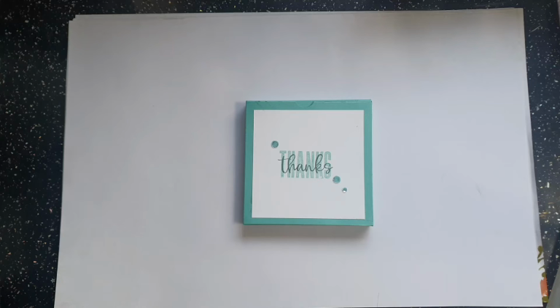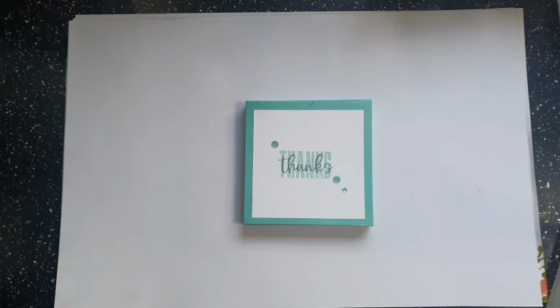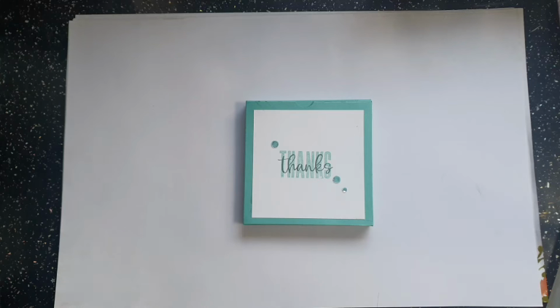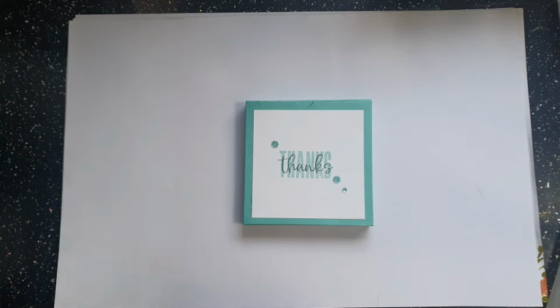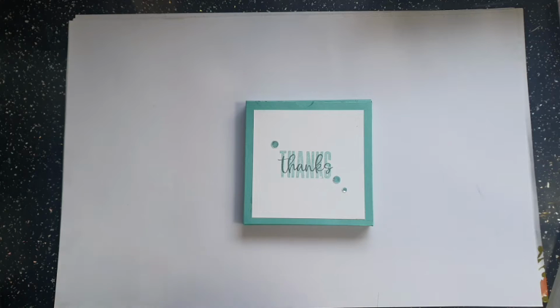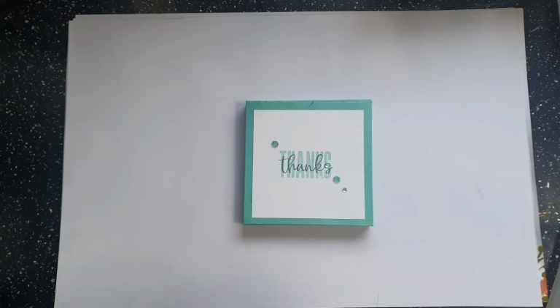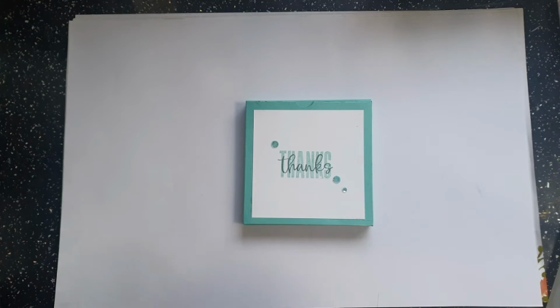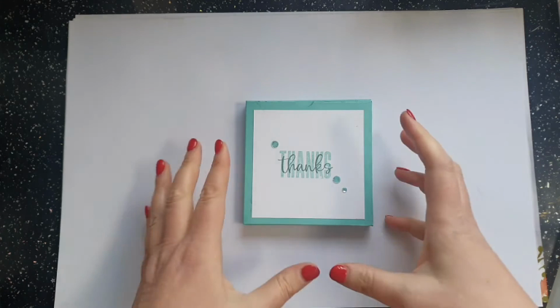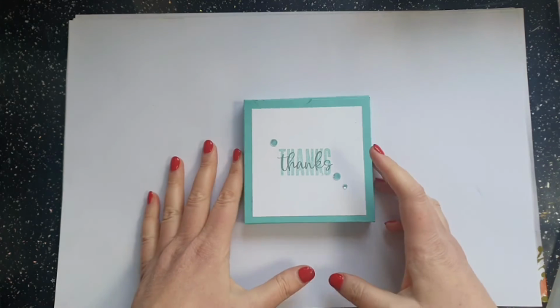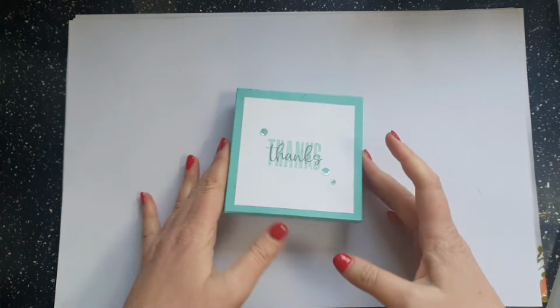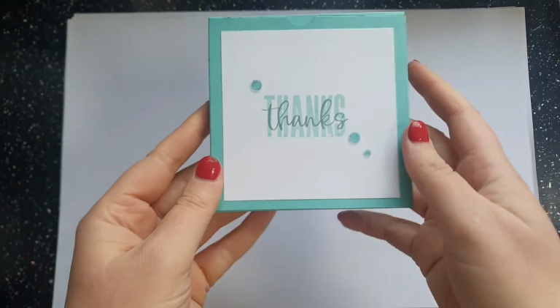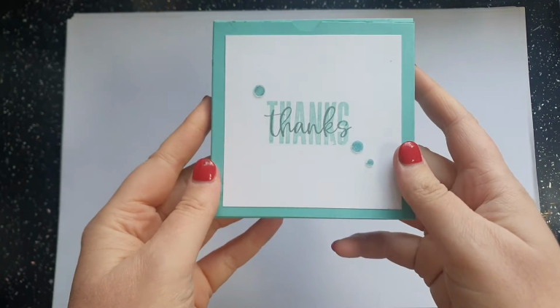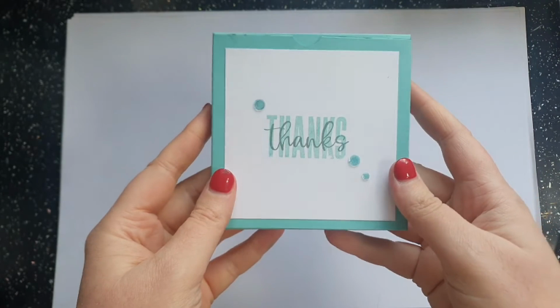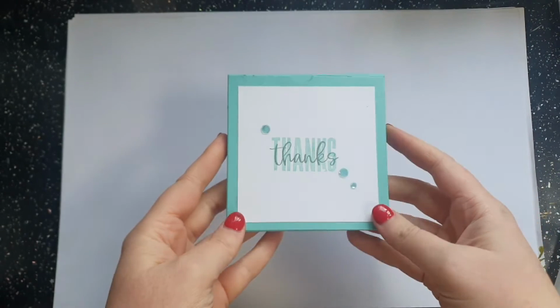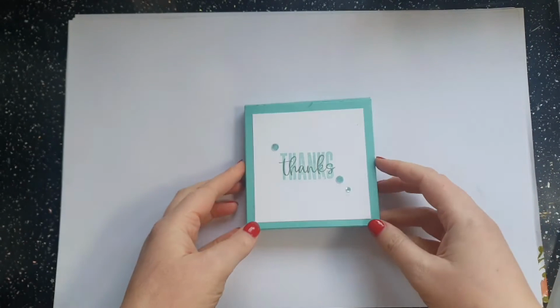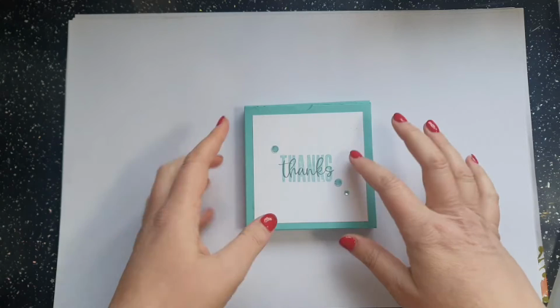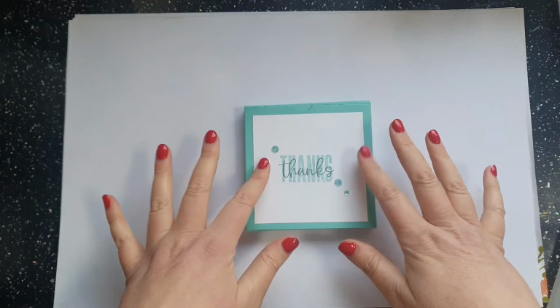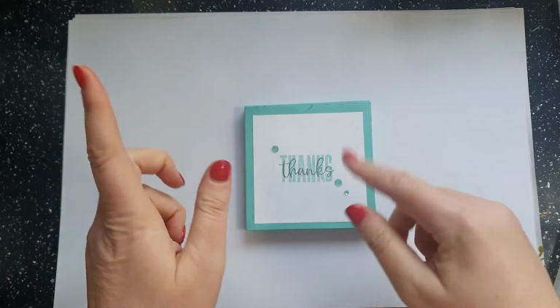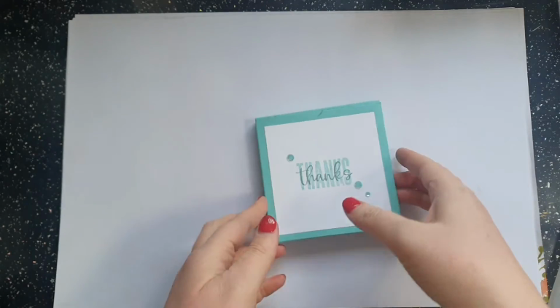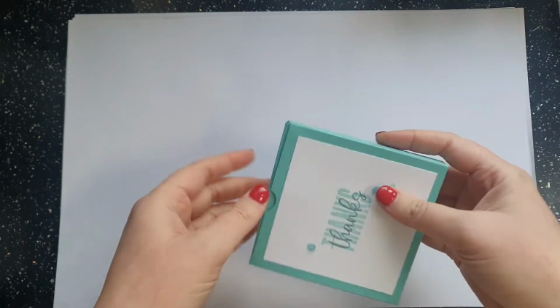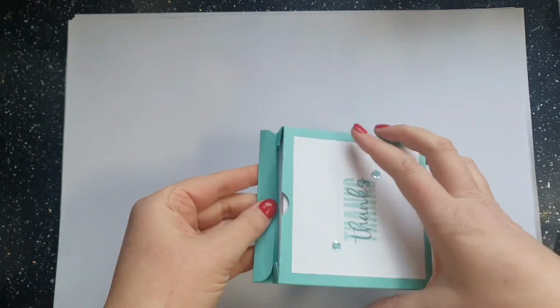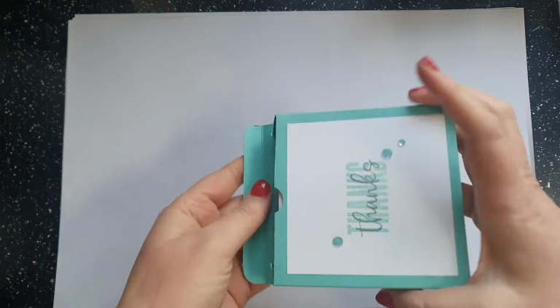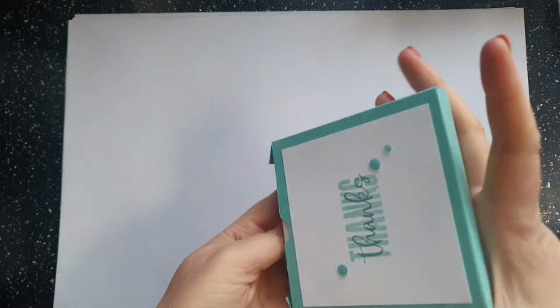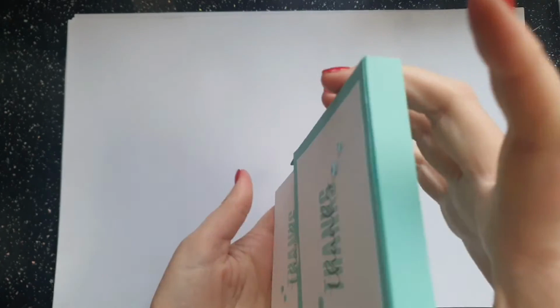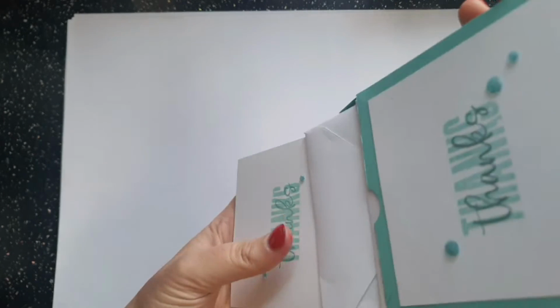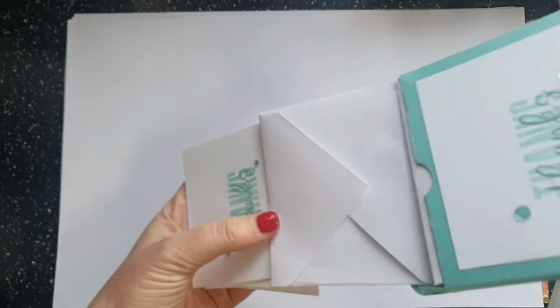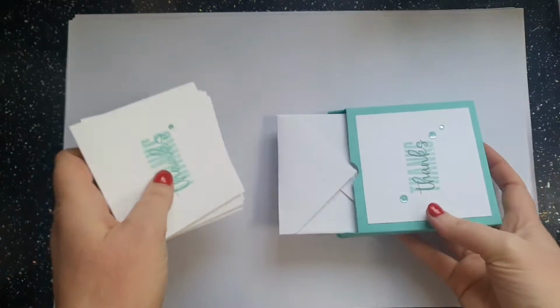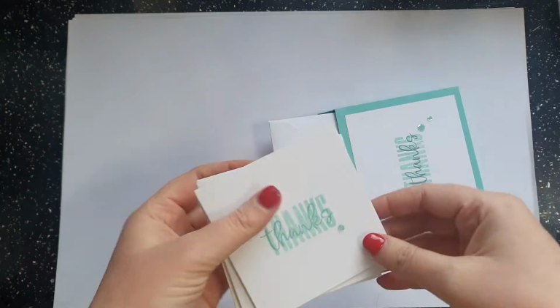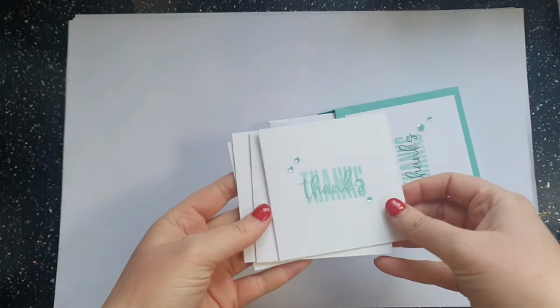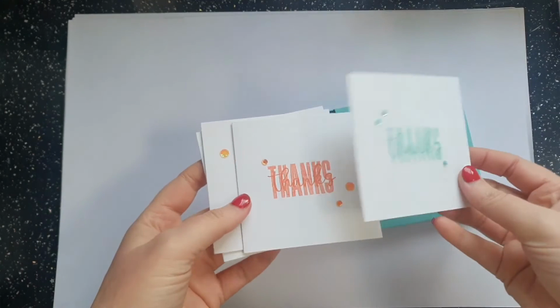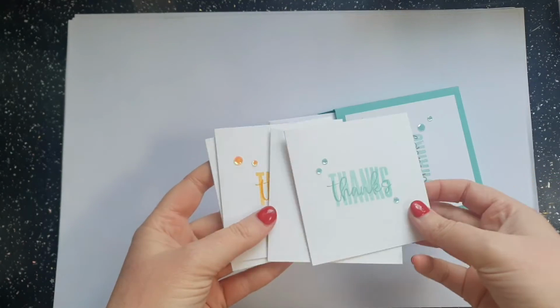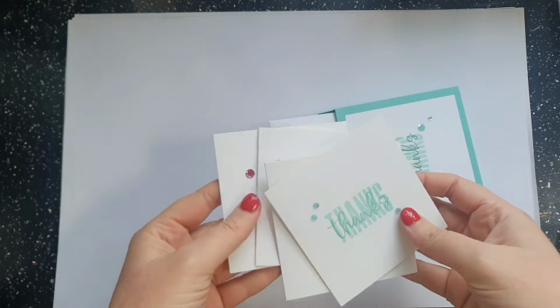Hi everybody, it's Clive from Handmade at Hudsons. Thank you very much for watching the video today. Last week's video we were looking at the box that I made to house the cards I made in the video before, so we've got some gorgeous cute cards.